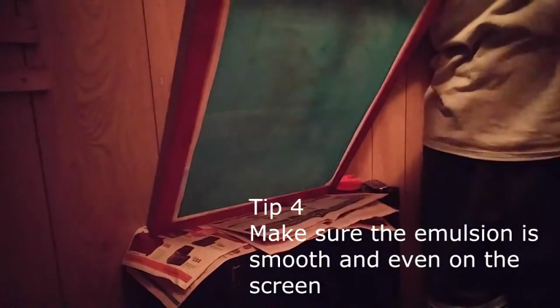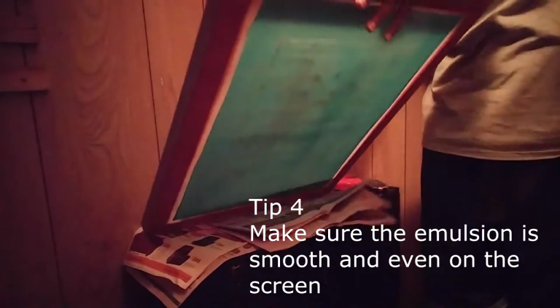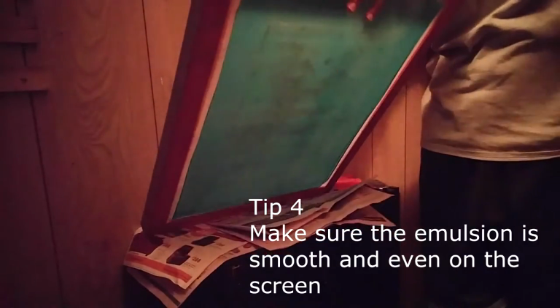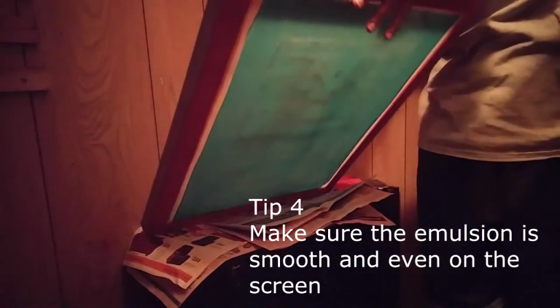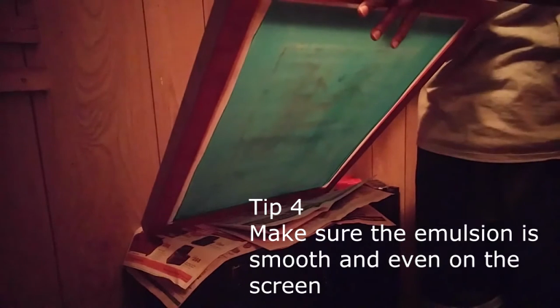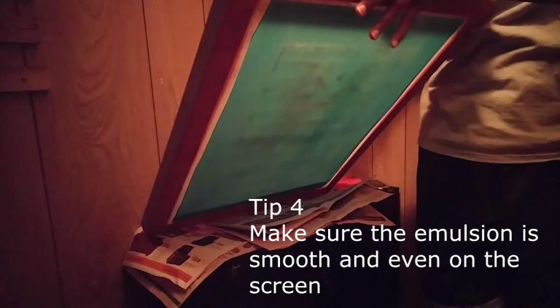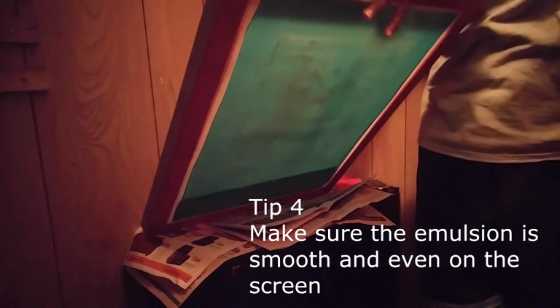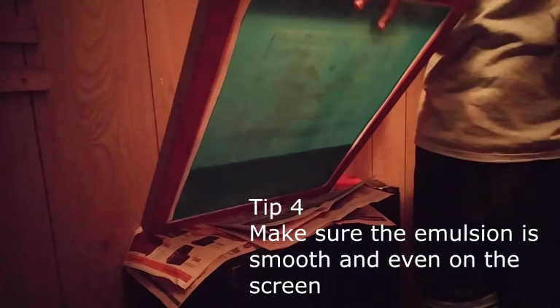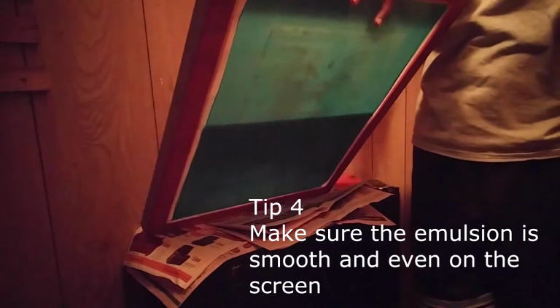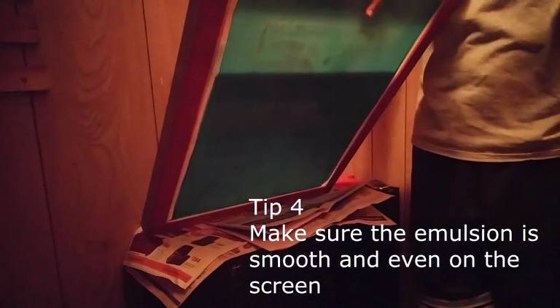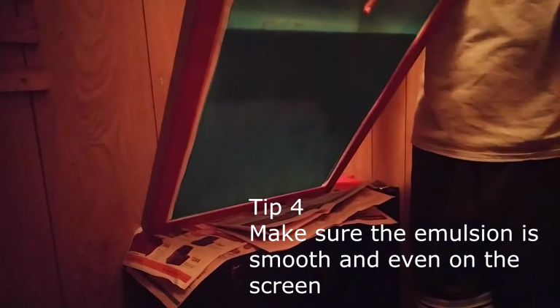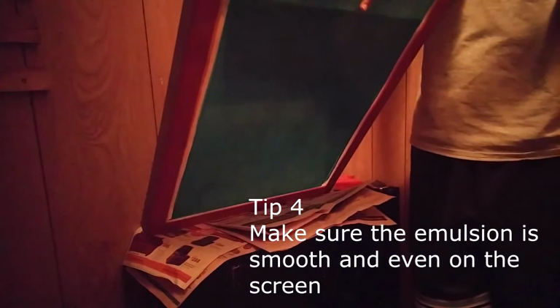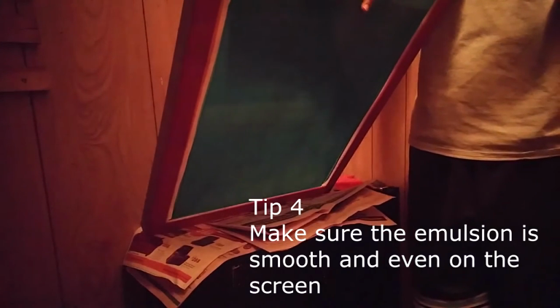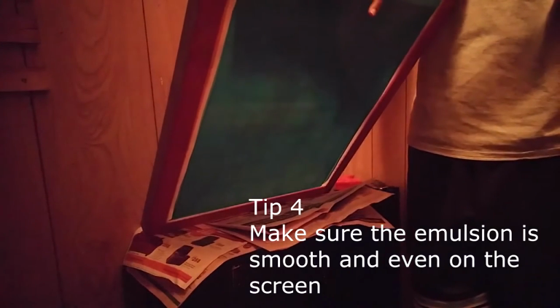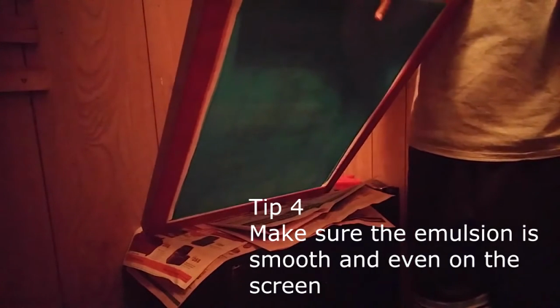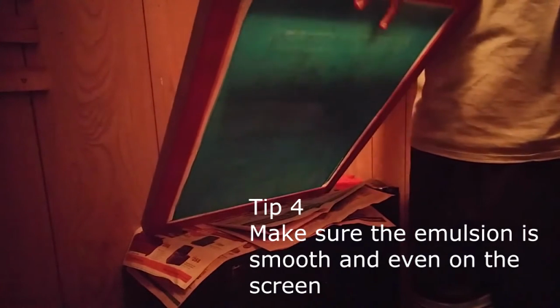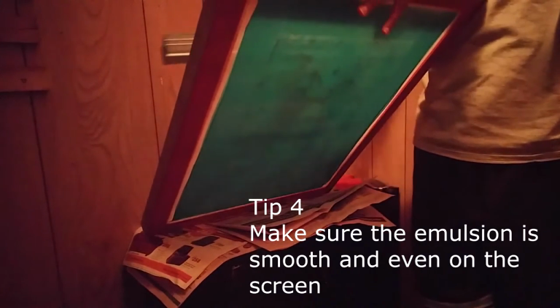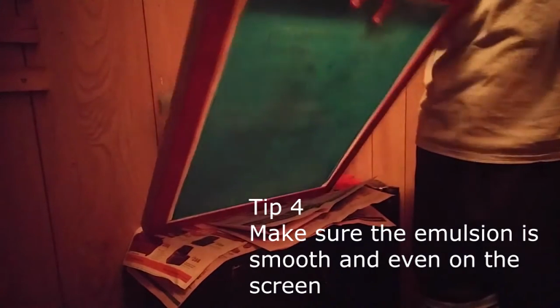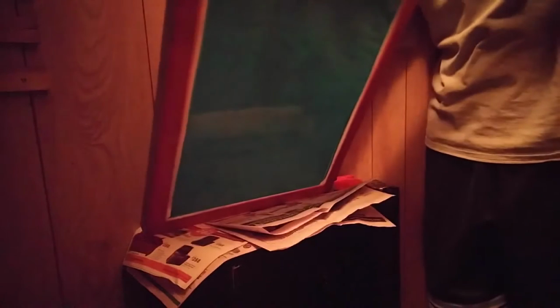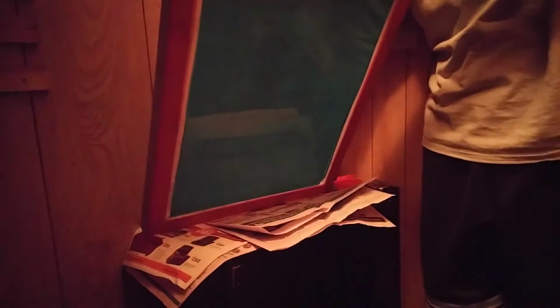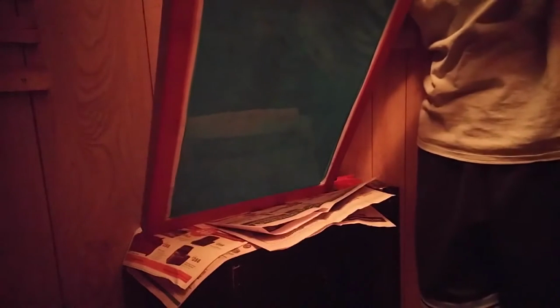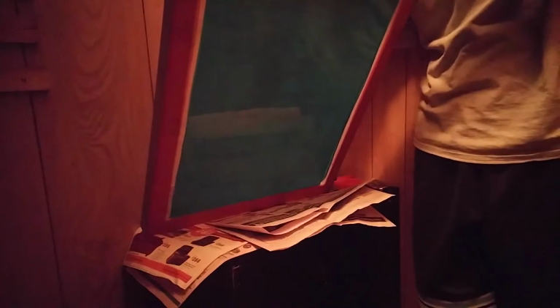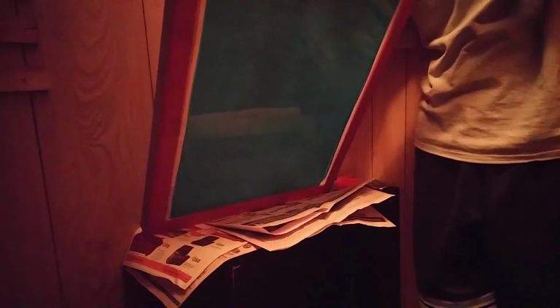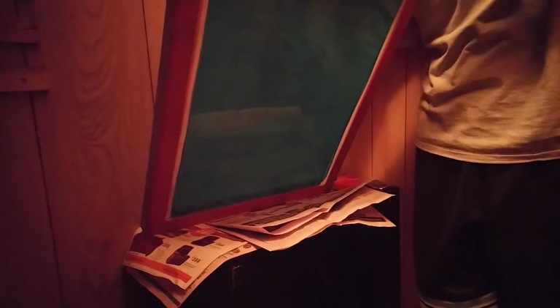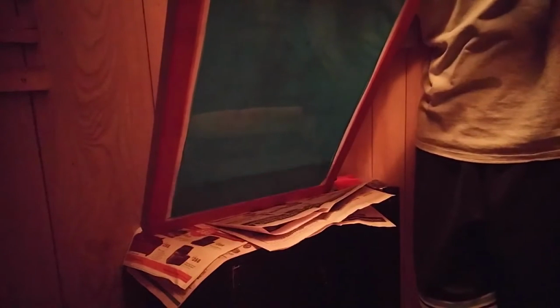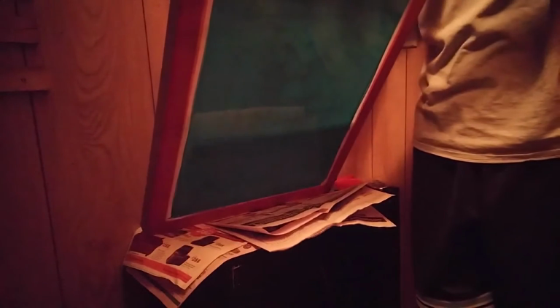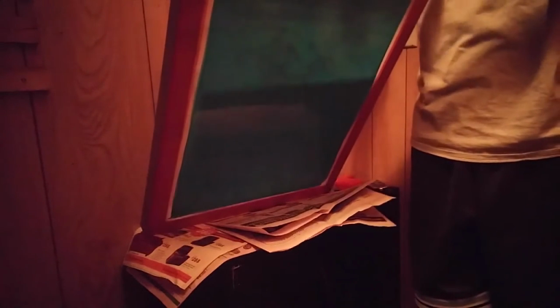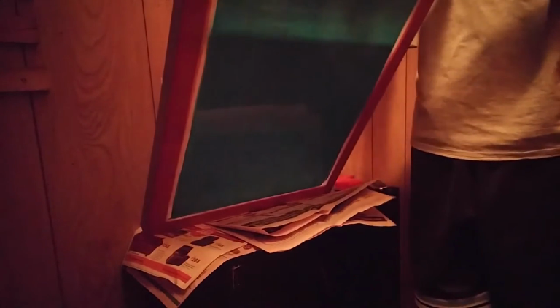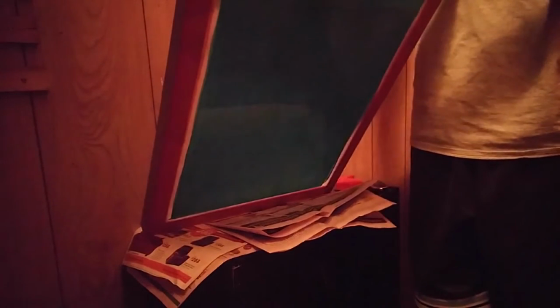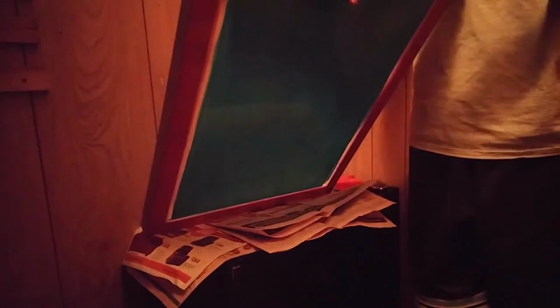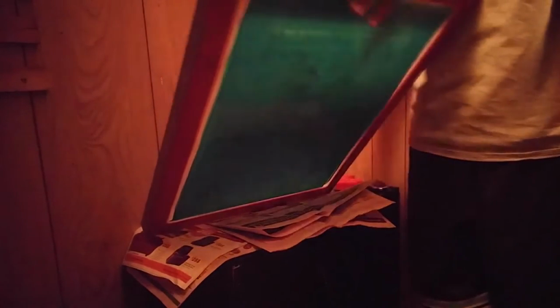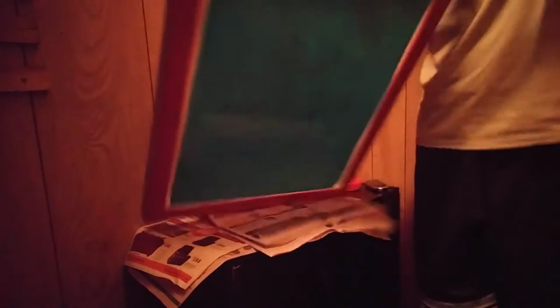Tip number four is to make sure that the emulsion is laid smoothly onto the screen, because you don't want uneven lines or drip marks to be in the center of where your design is going to be.